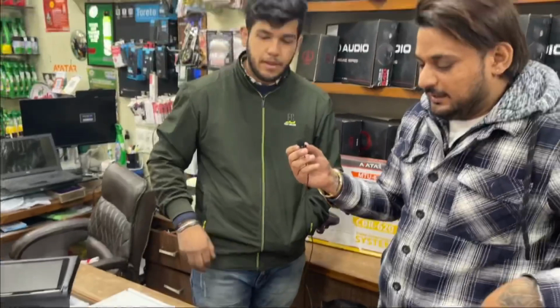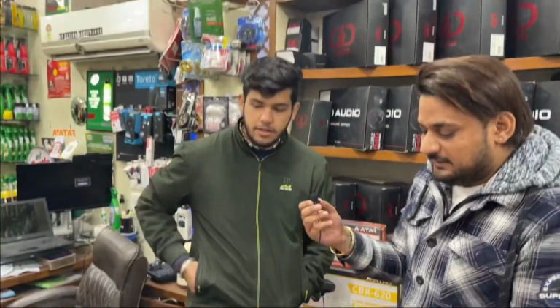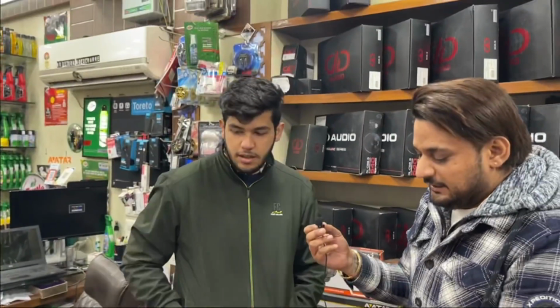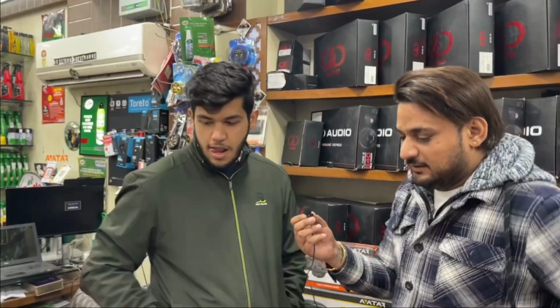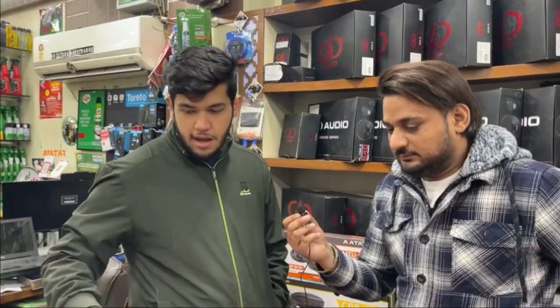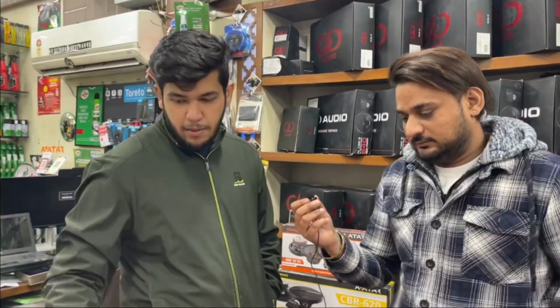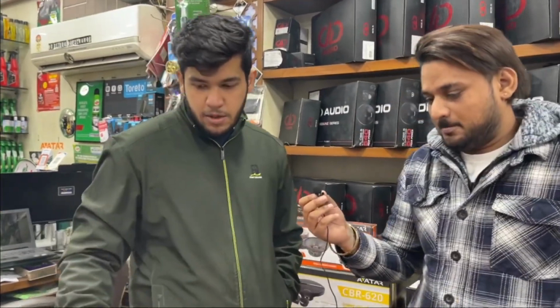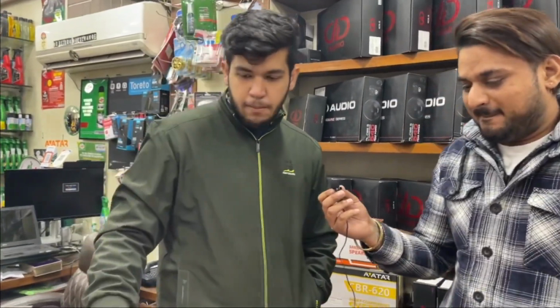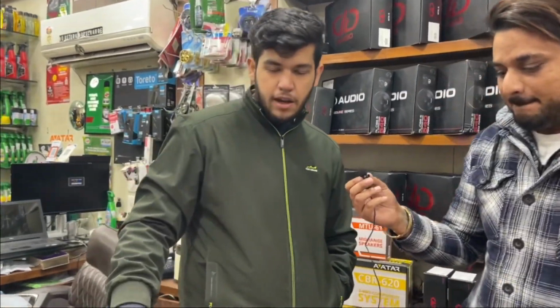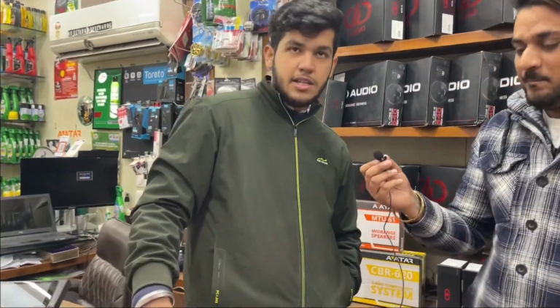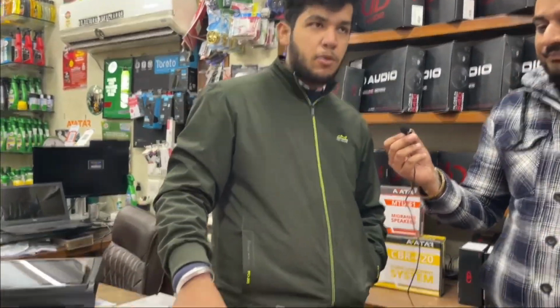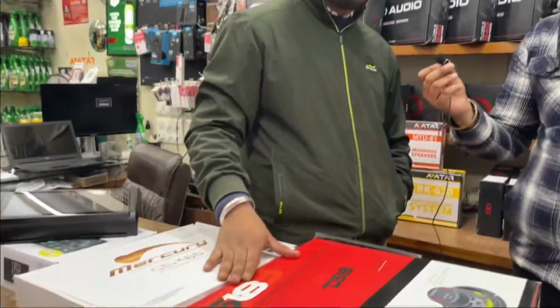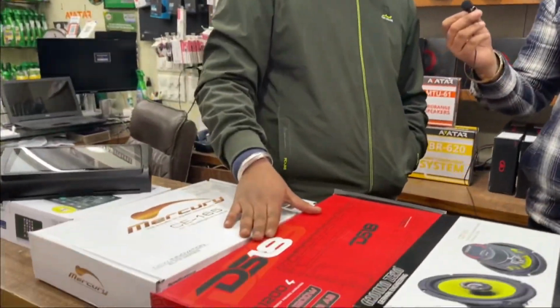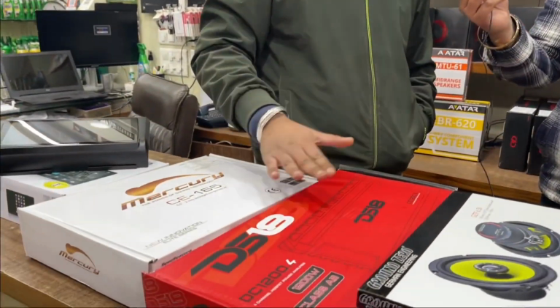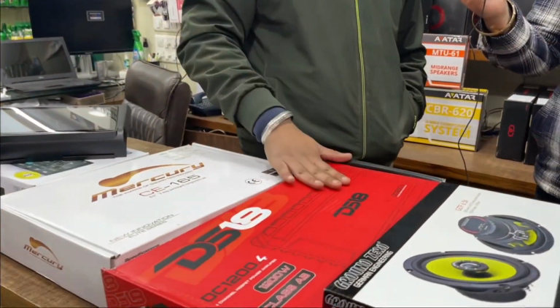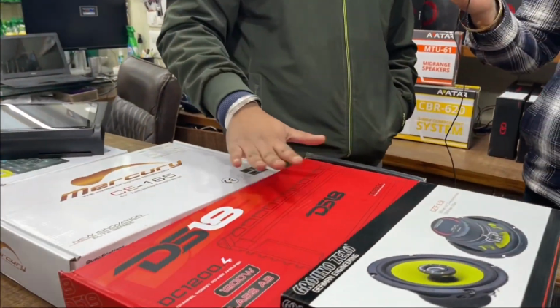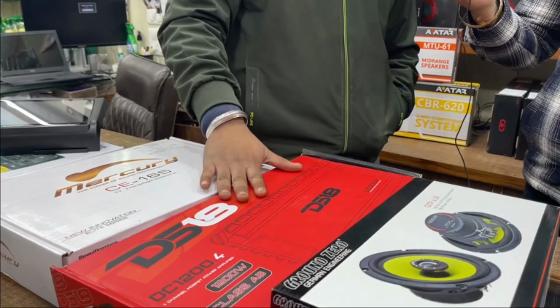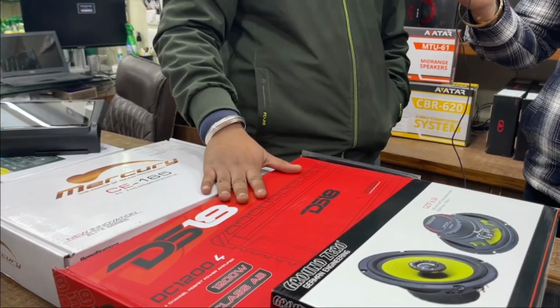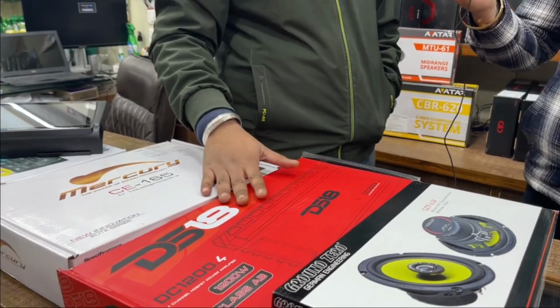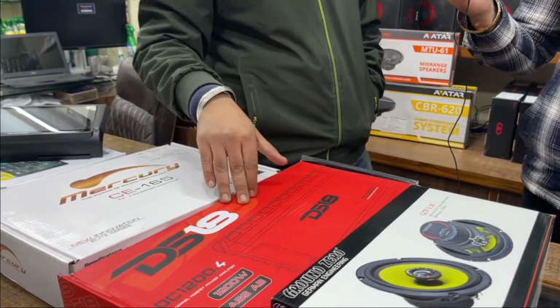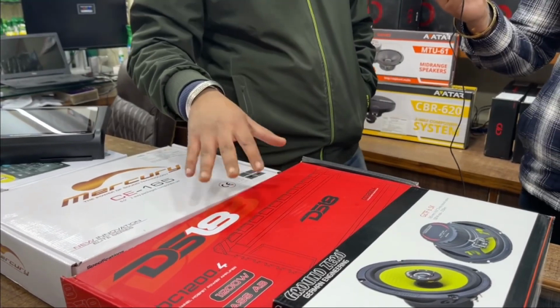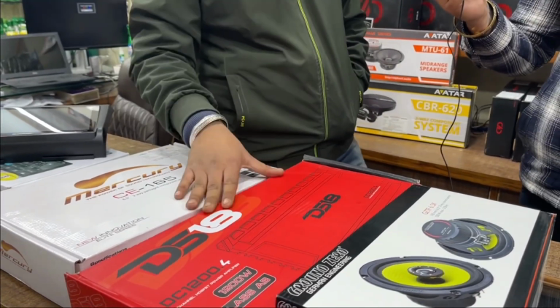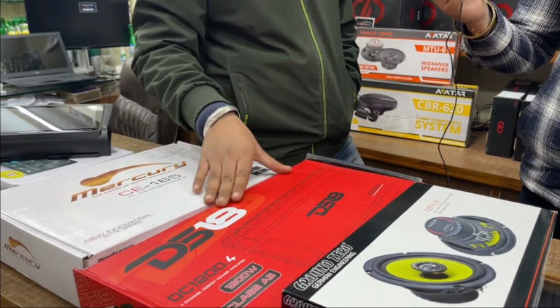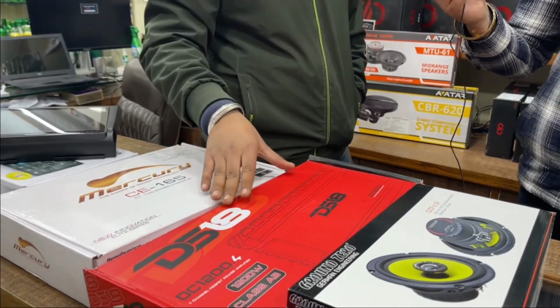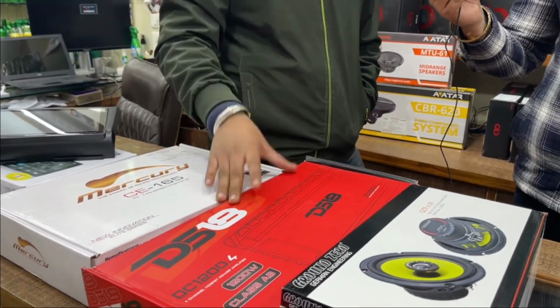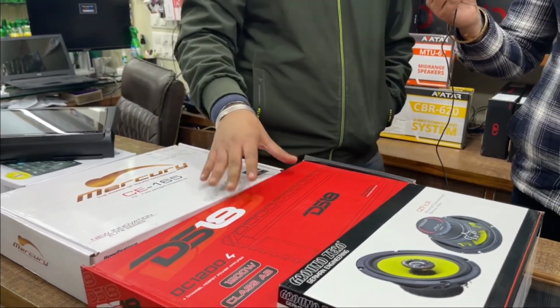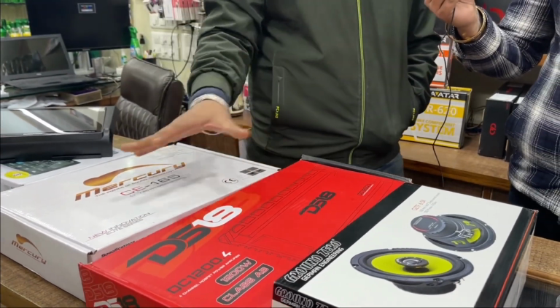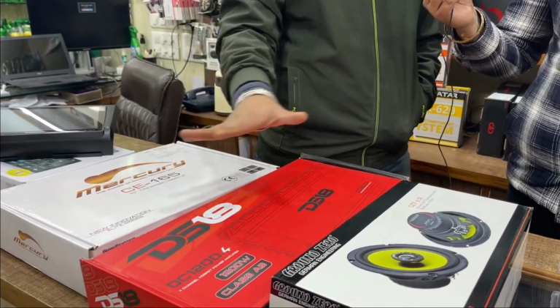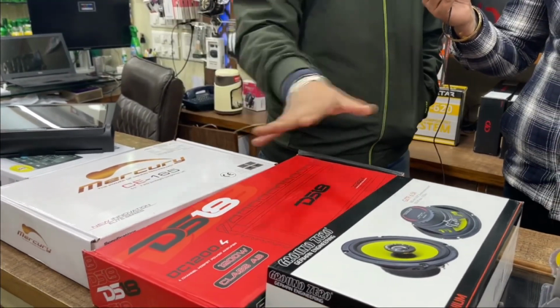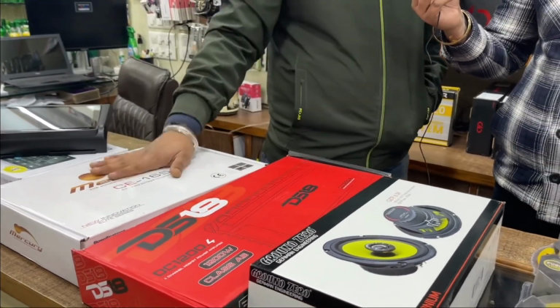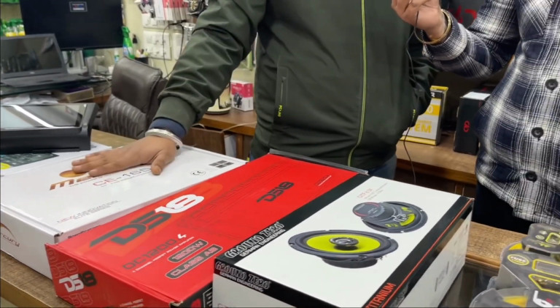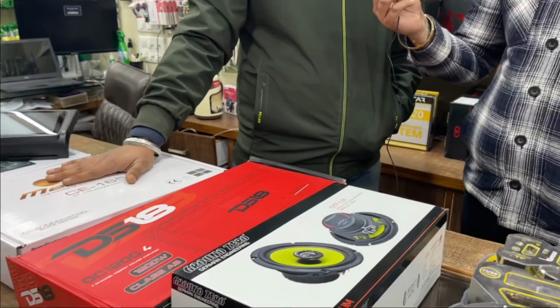And the DSN-18? It is also a 4-channel amplifier. As you have seen in the last video, it is a very good amplifier. It produces very ultimate power and is very good for running these components.